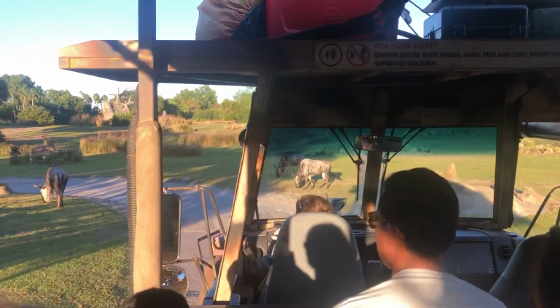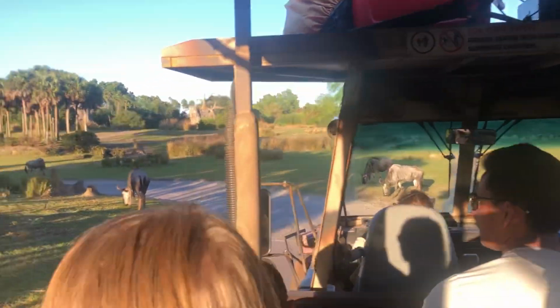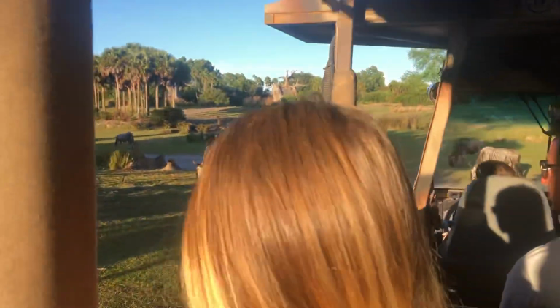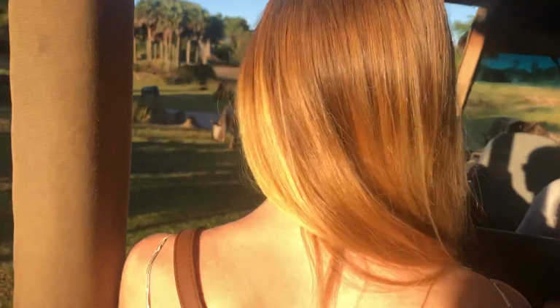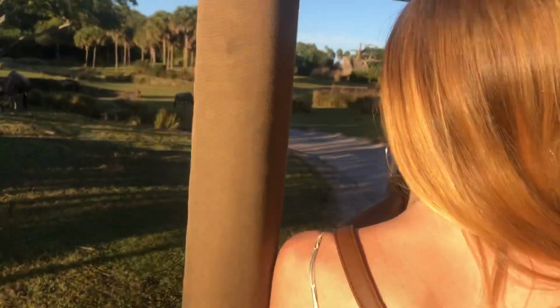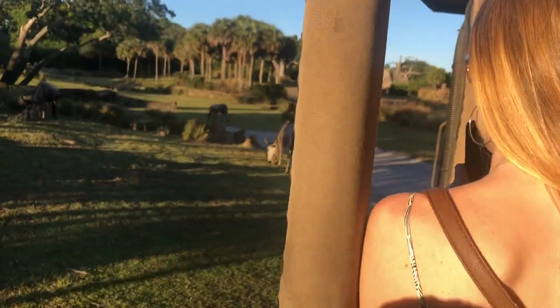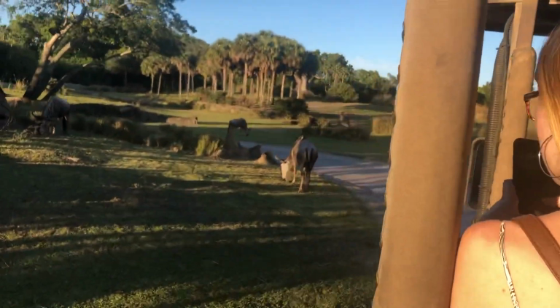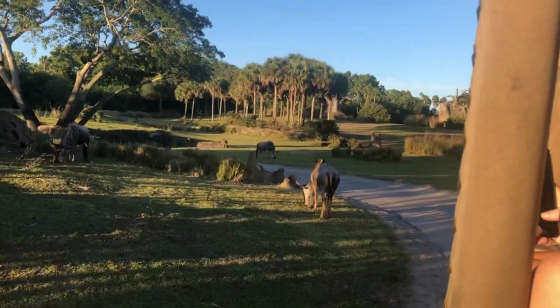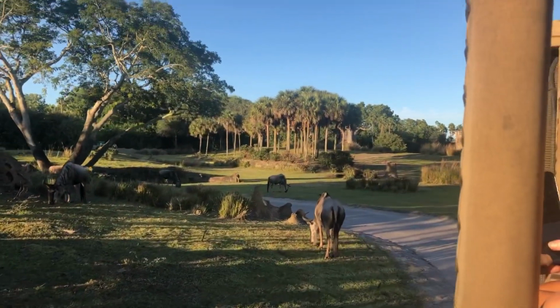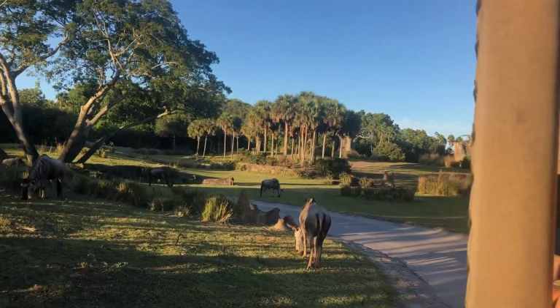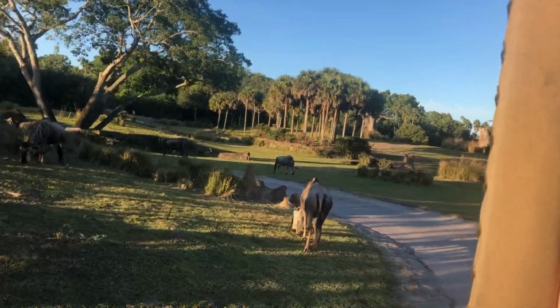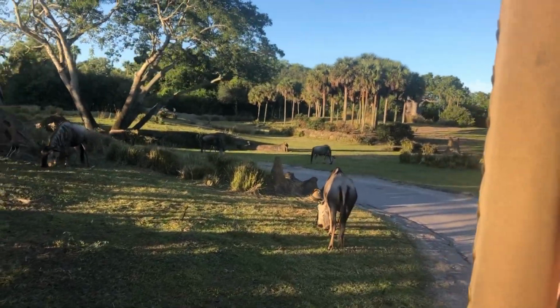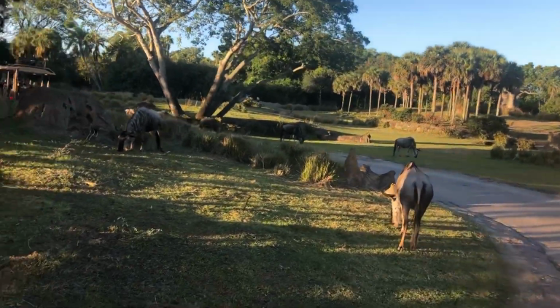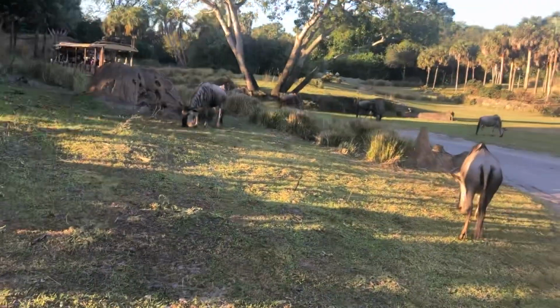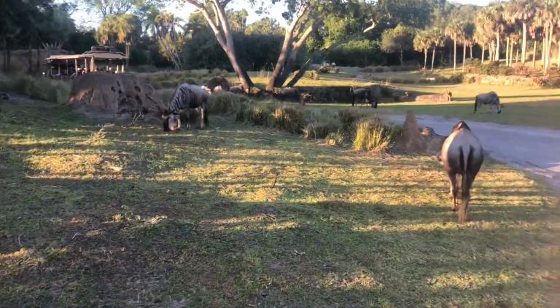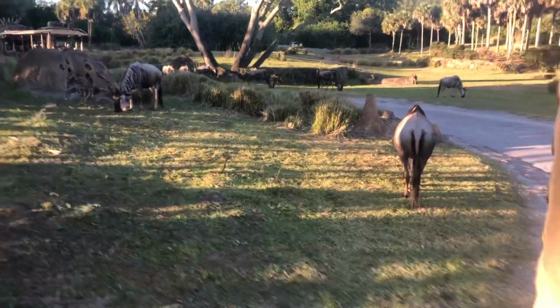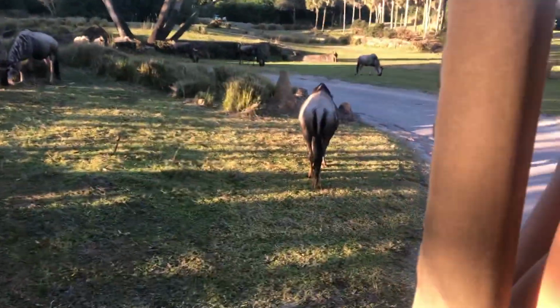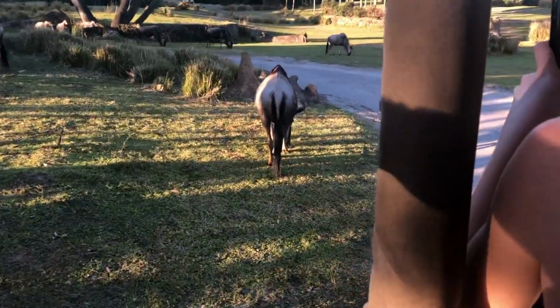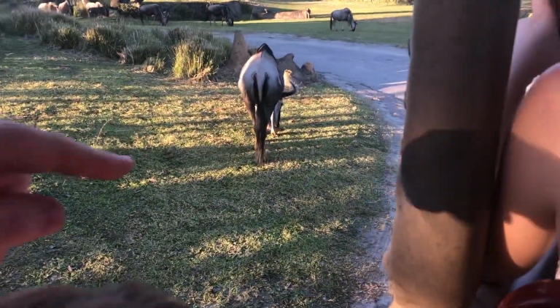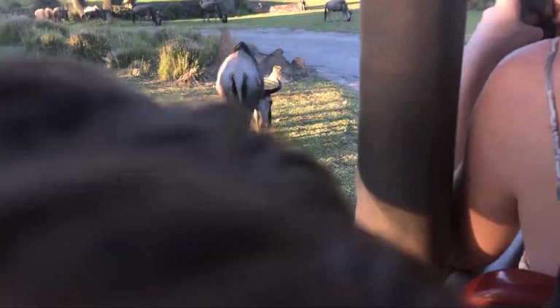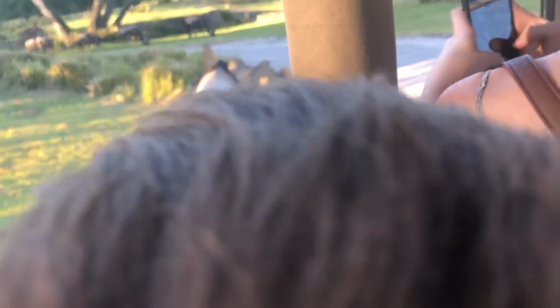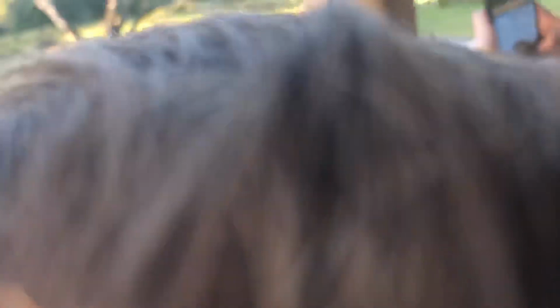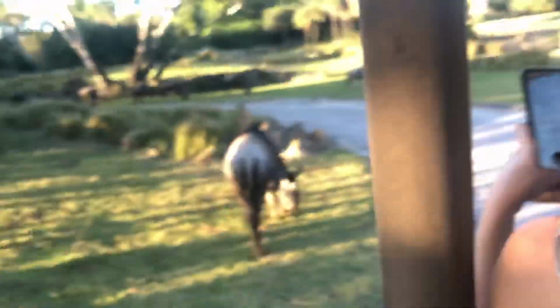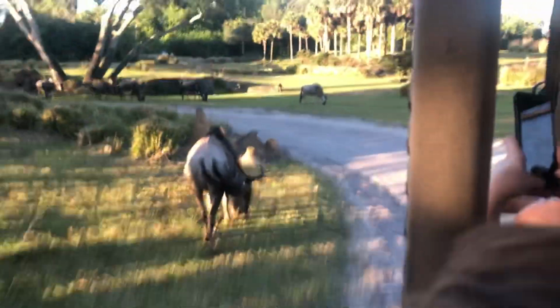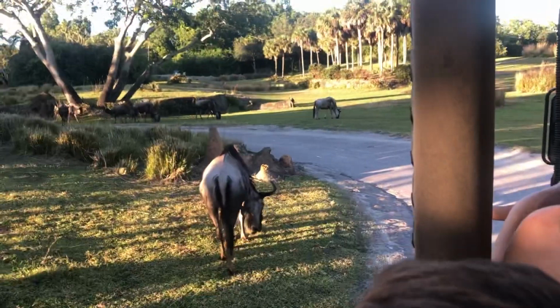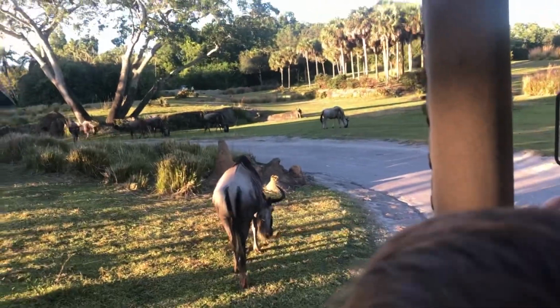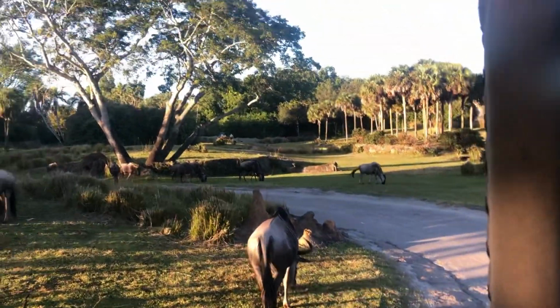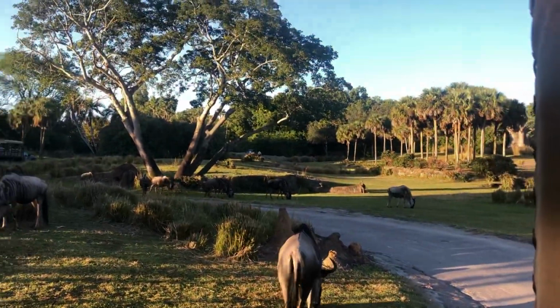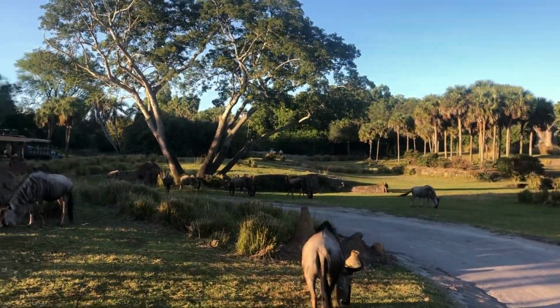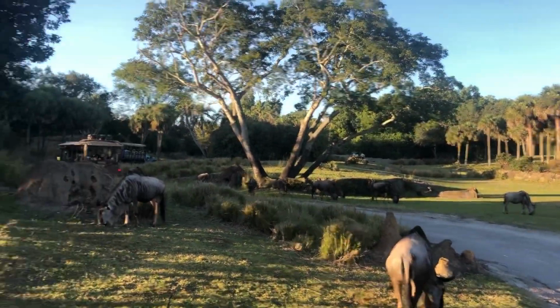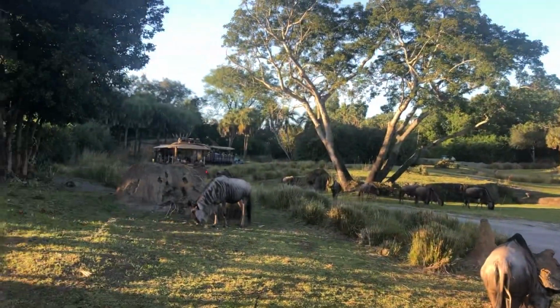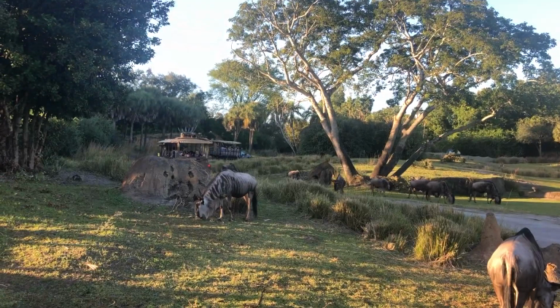Coming up to your left and right-hand side, you'll definitely see these white-bearded wildebeest. Another name for them is 'gnu' — because that's kind of the sound they make. And at night, they sleep in rows, so they can make a quick and orderly escape if they're ambushed in the middle of the night.